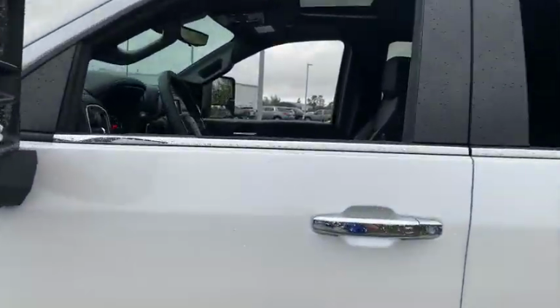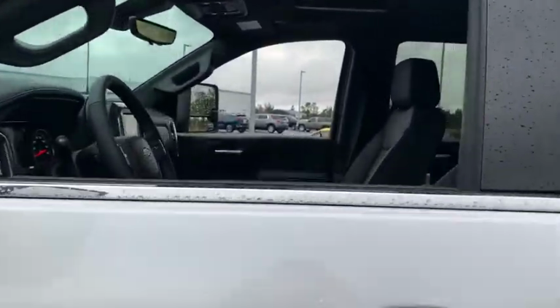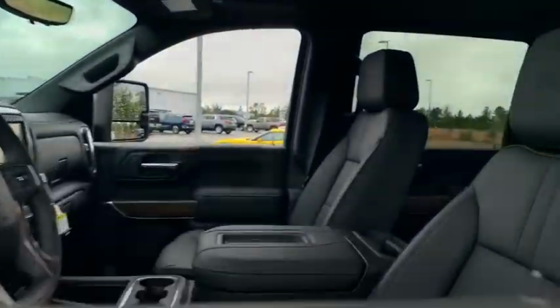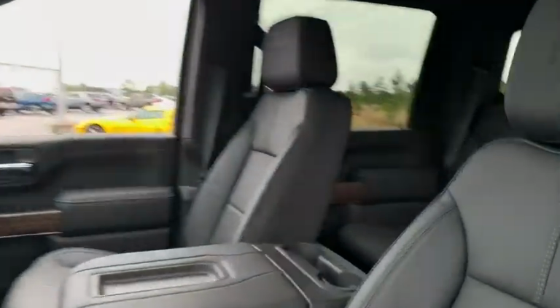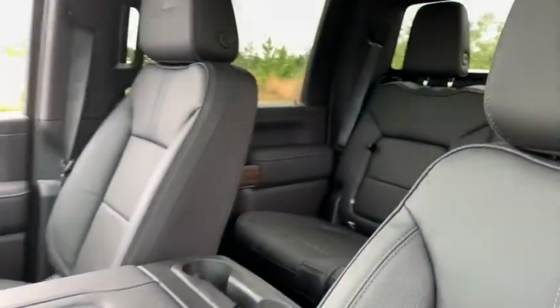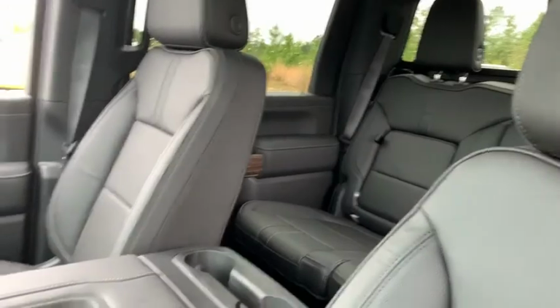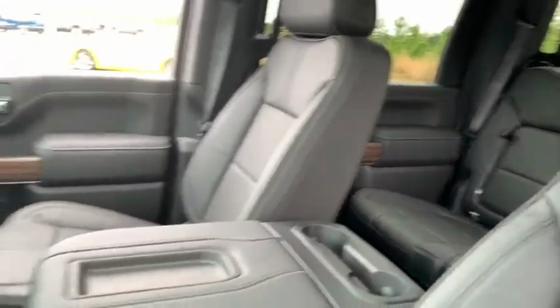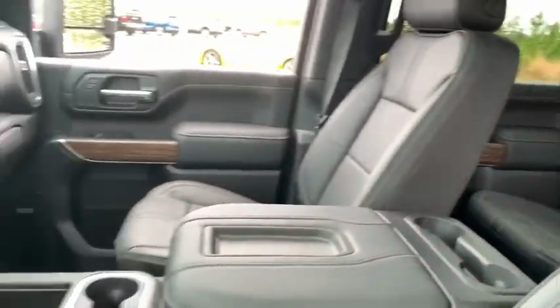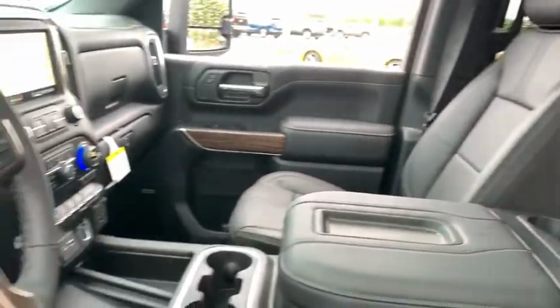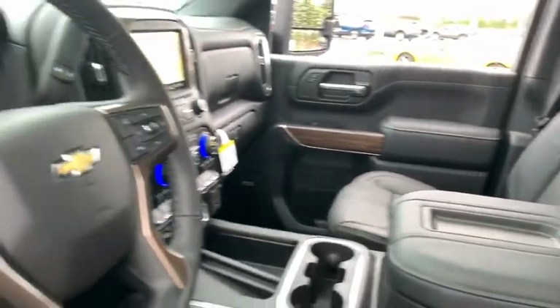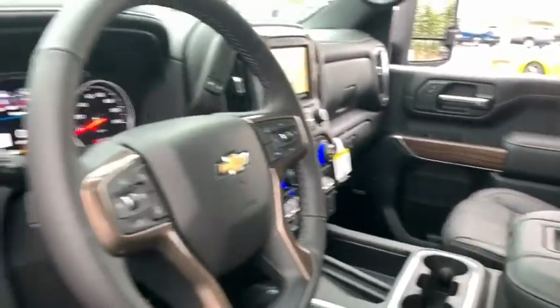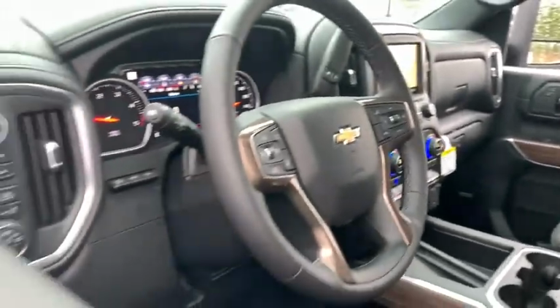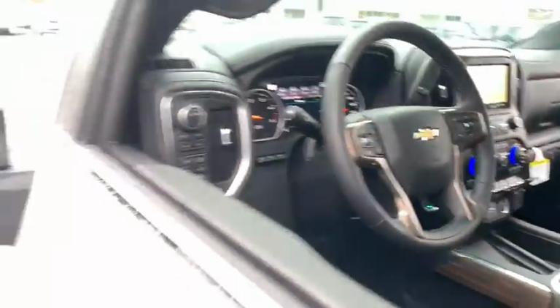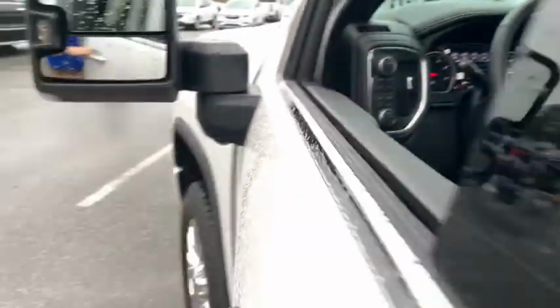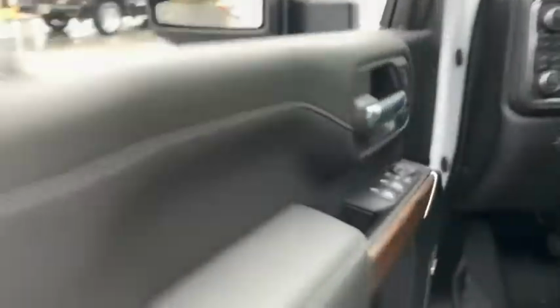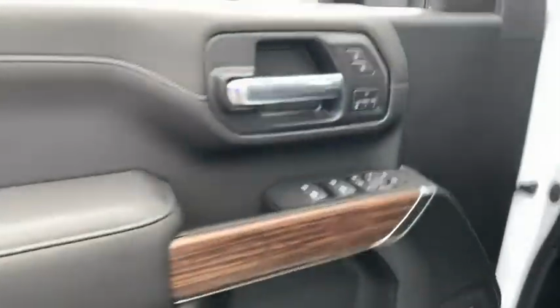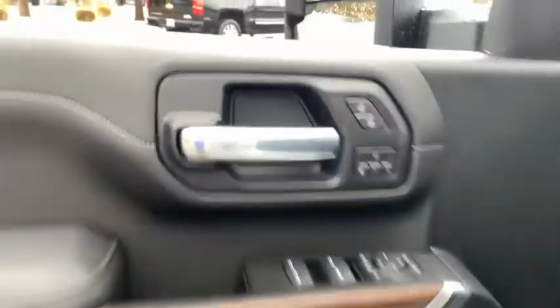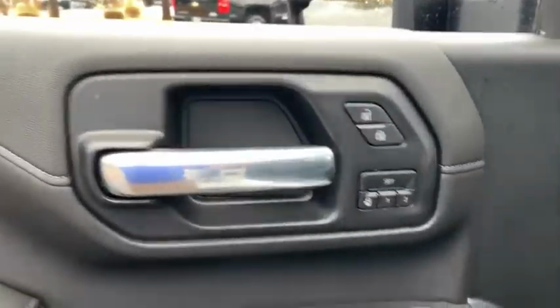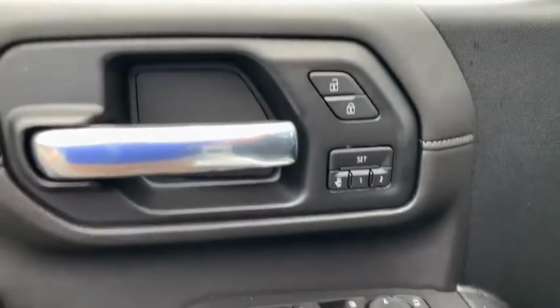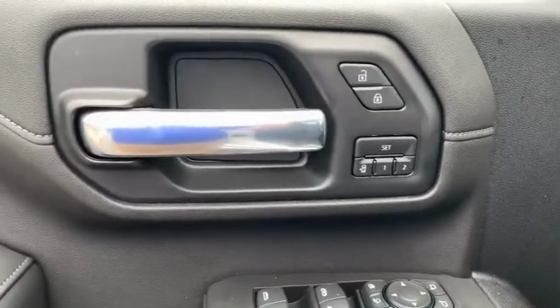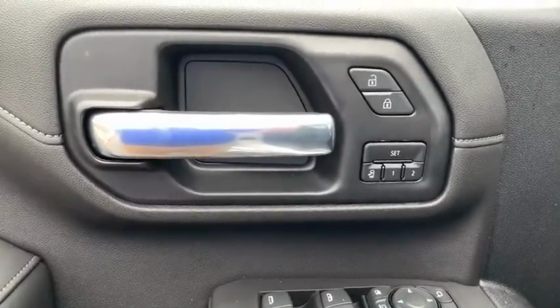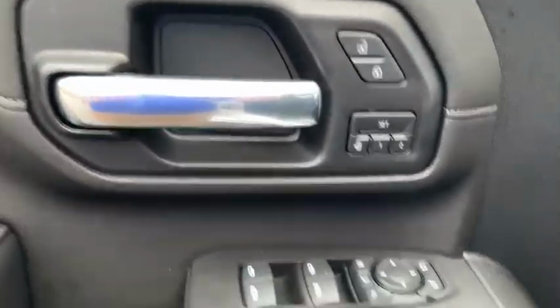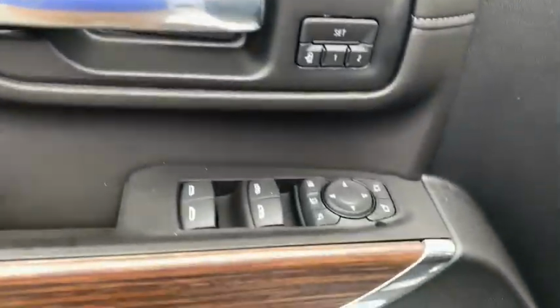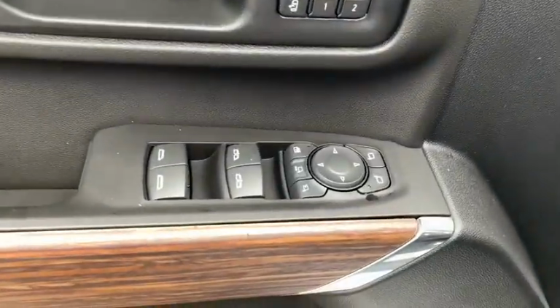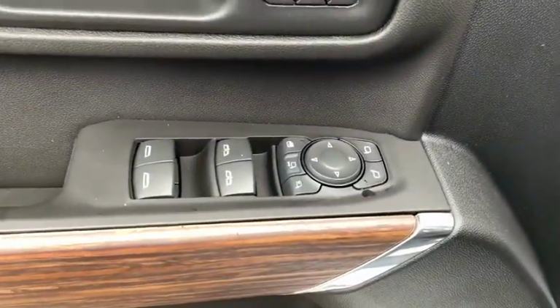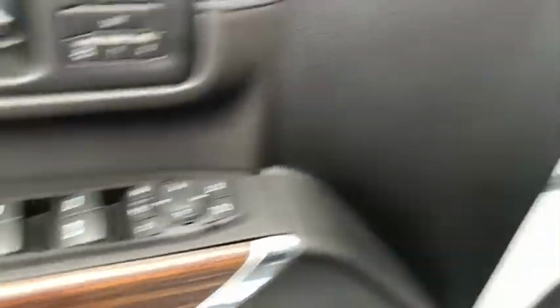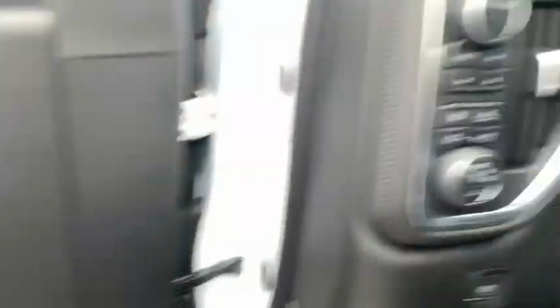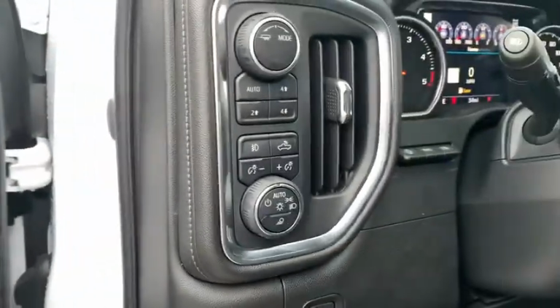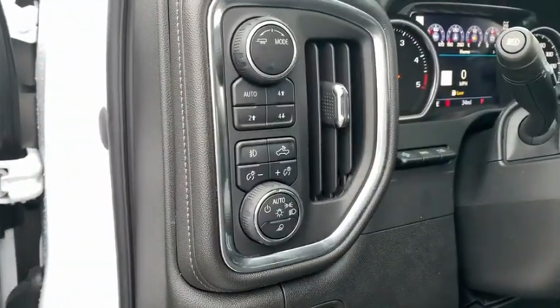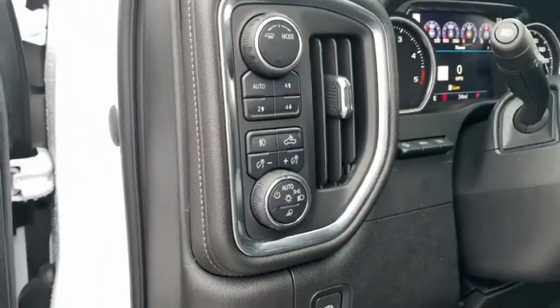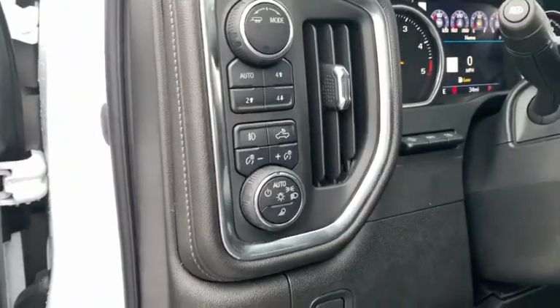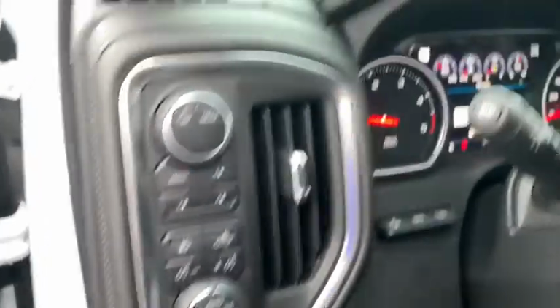Power sunroof, remote engine start, navigation system, traction control, power passenger seat, steering wheel audio control, leather wrapped steering wheel, dual airbags, power steering, chrome mirror caps.